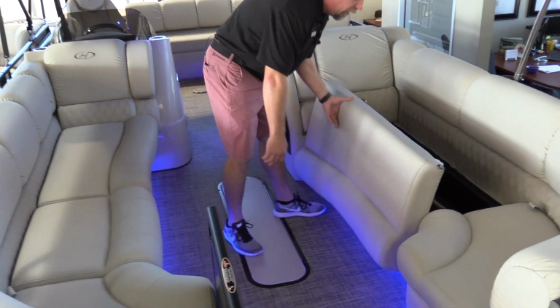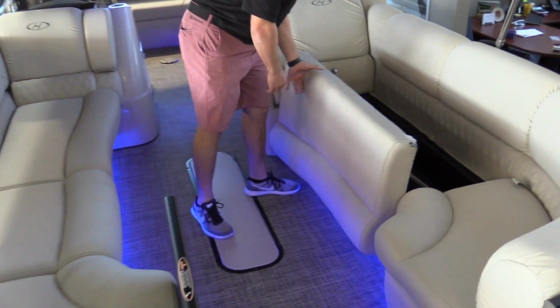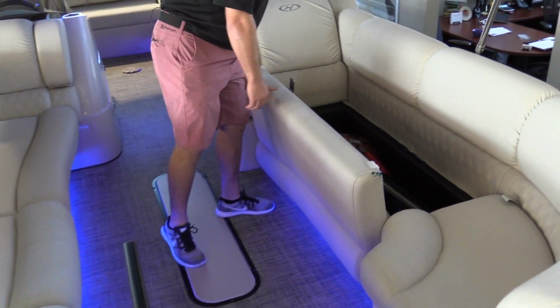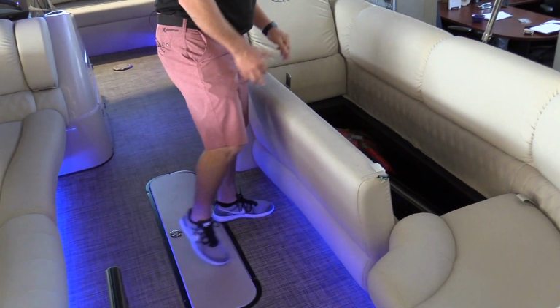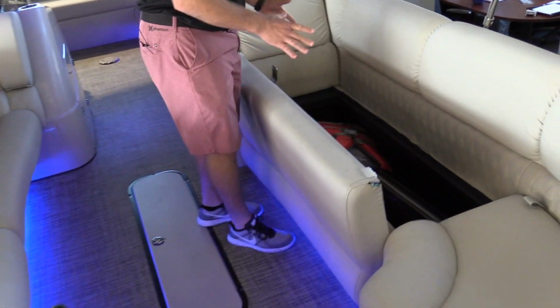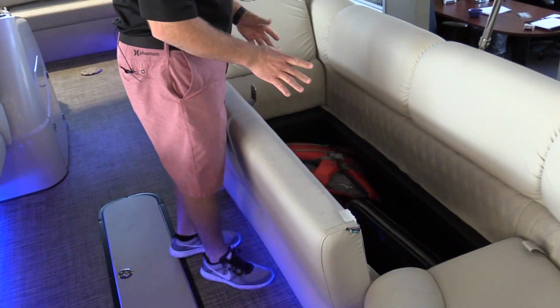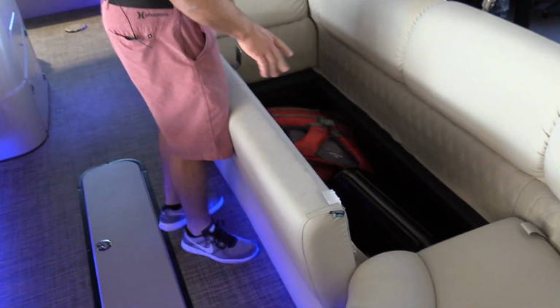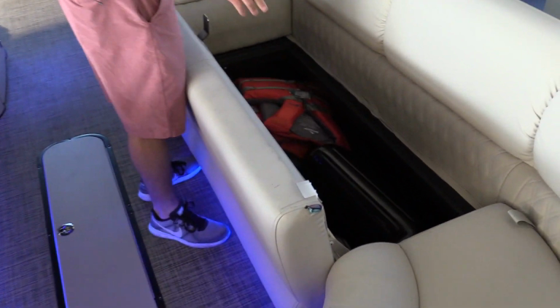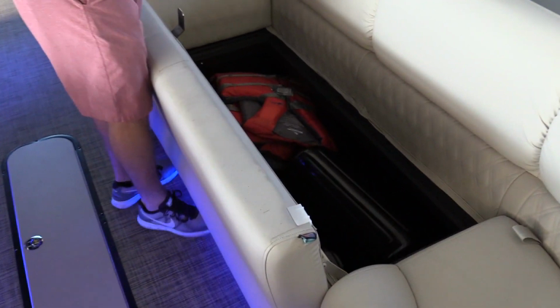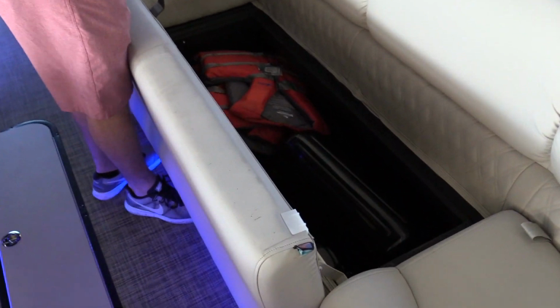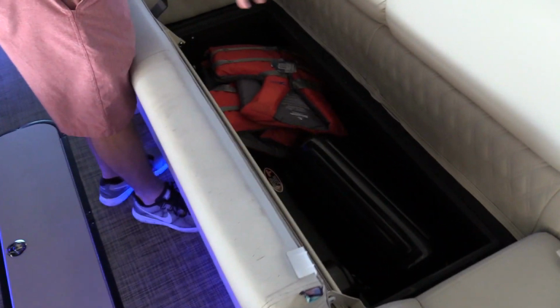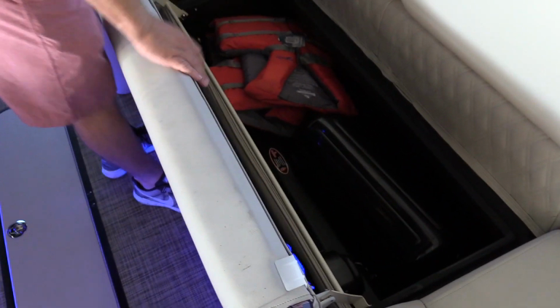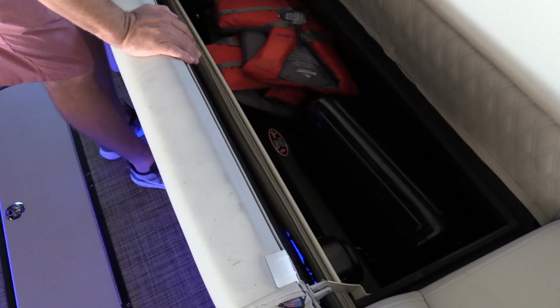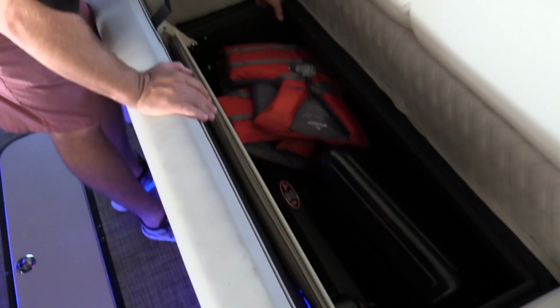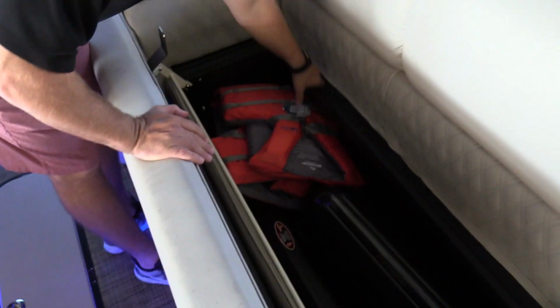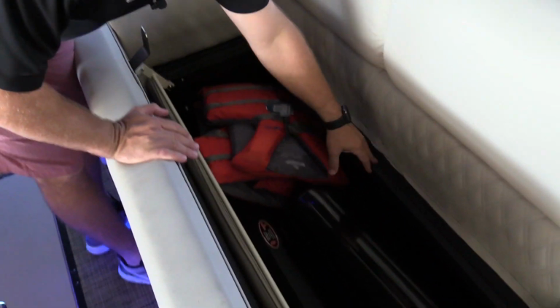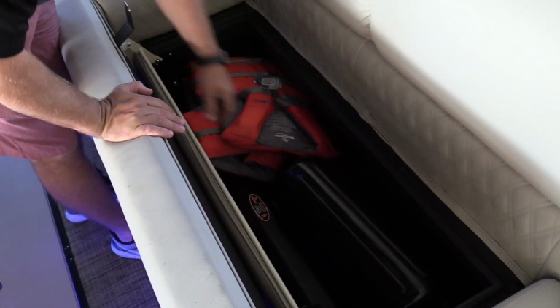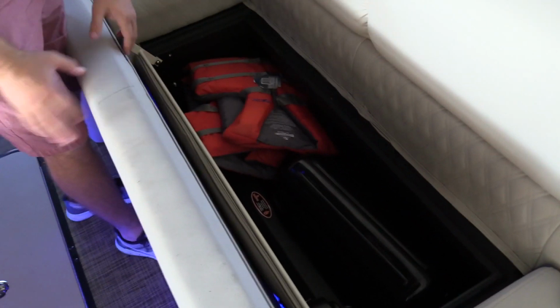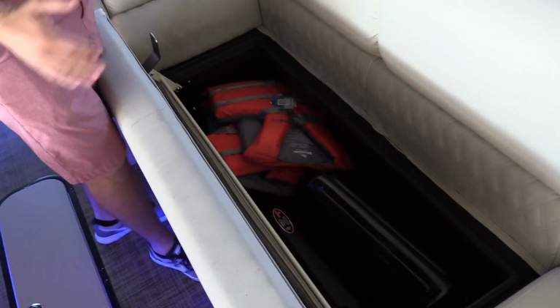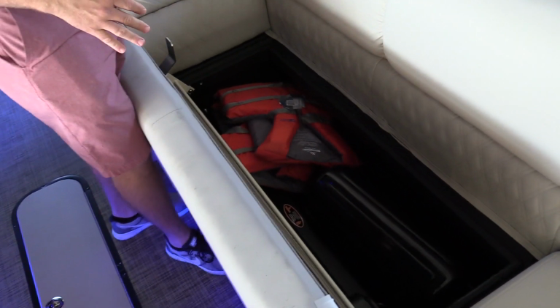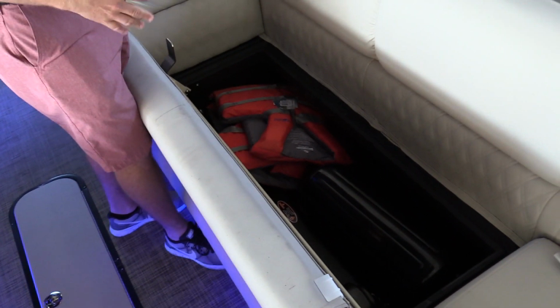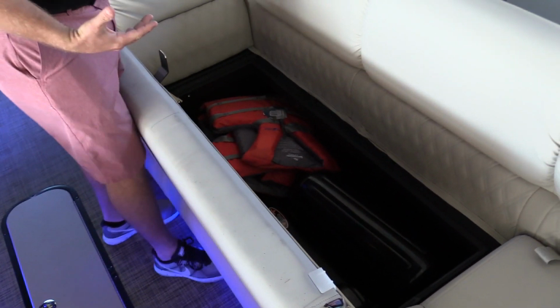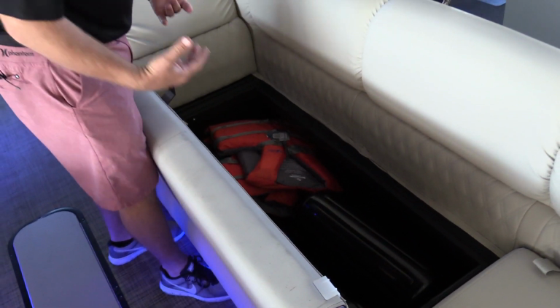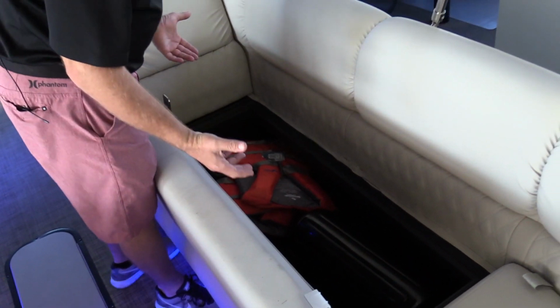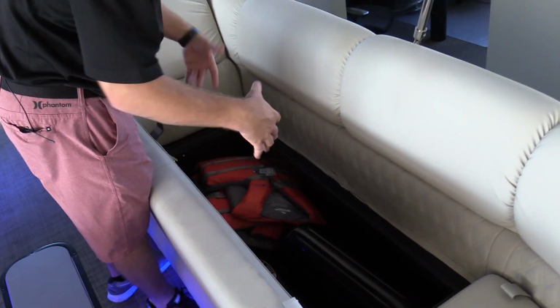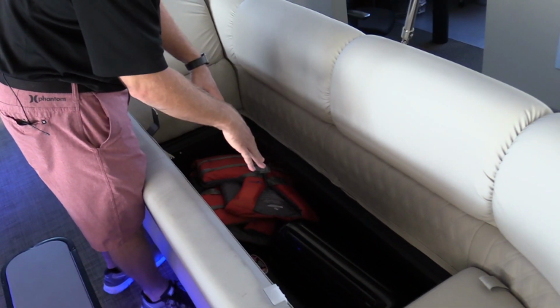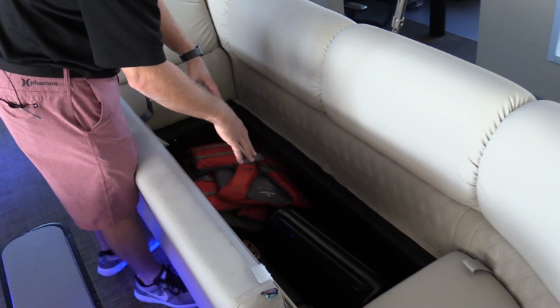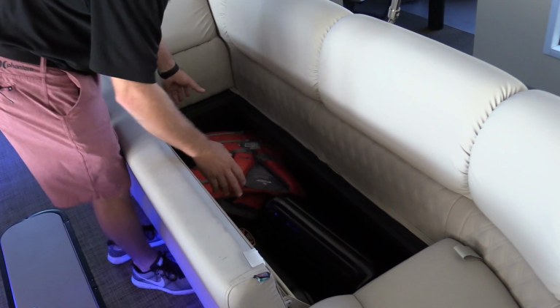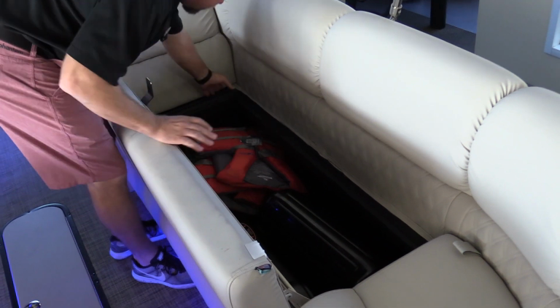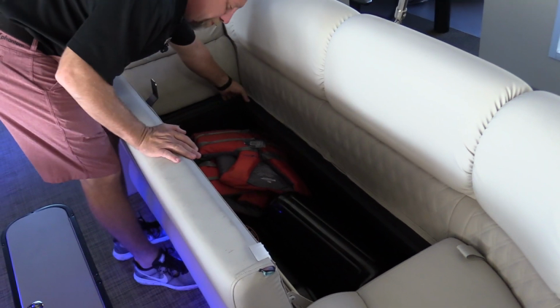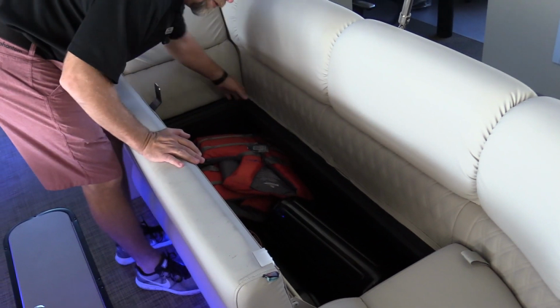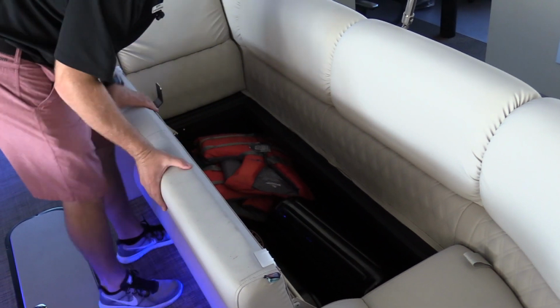Harris does a great job with the rotacast bases — gives you a lot of storage and drain troughs all the way around the seats. So when you sit back down with a wet swimsuit on, instead of it draining into your storage, it actually drains out the back of the furniture.